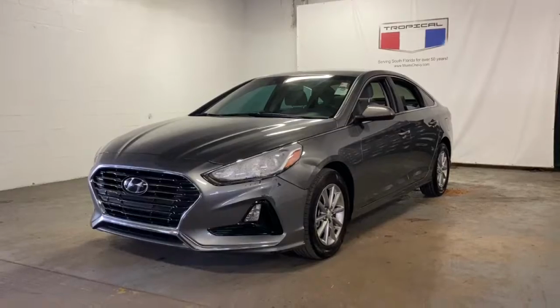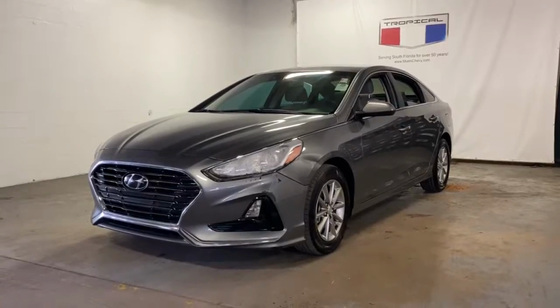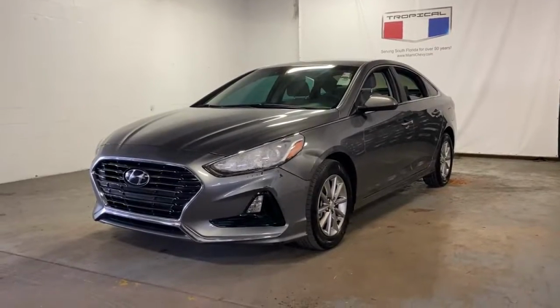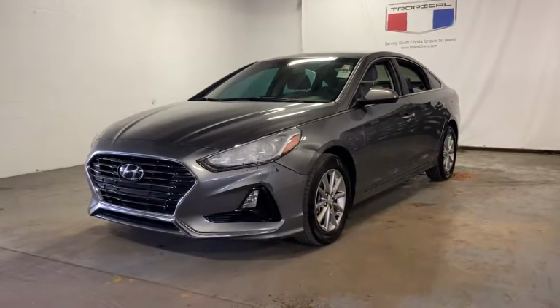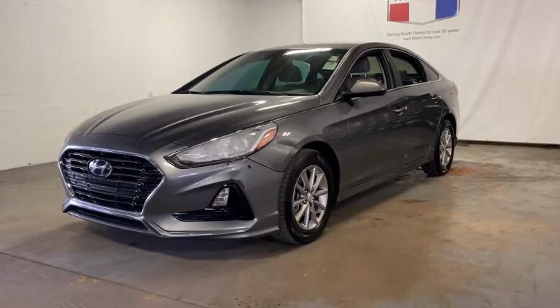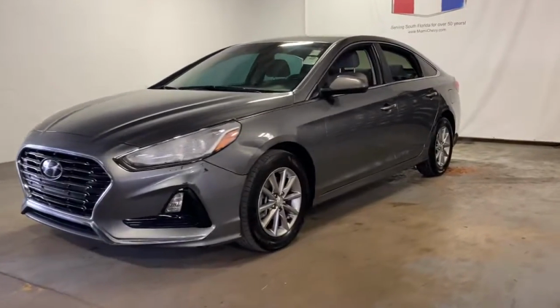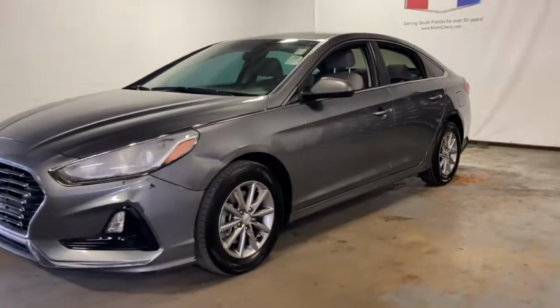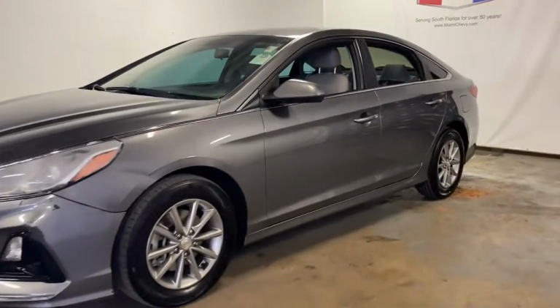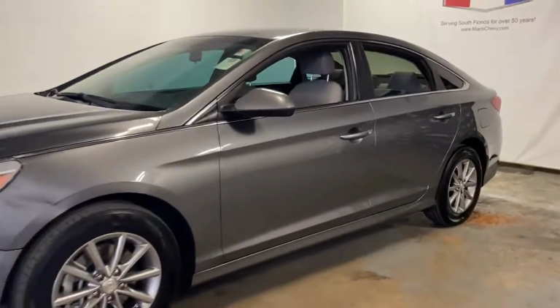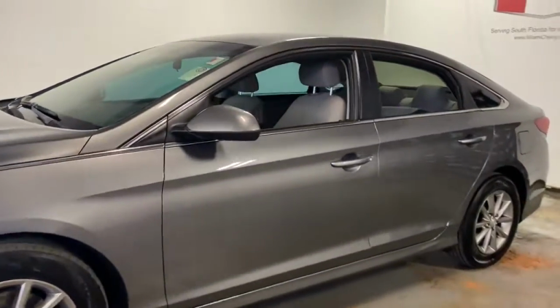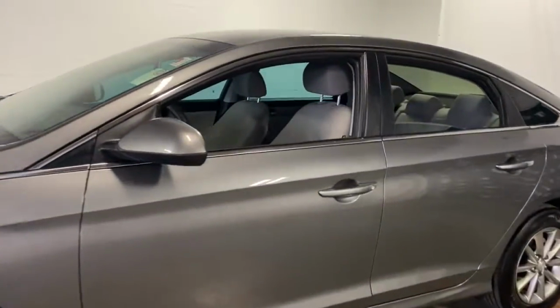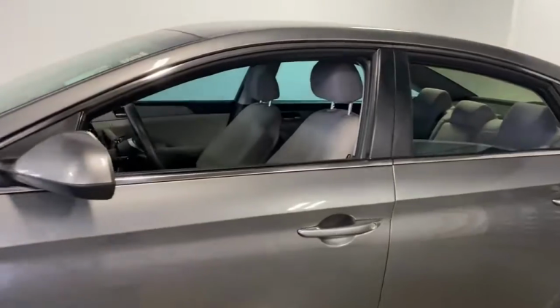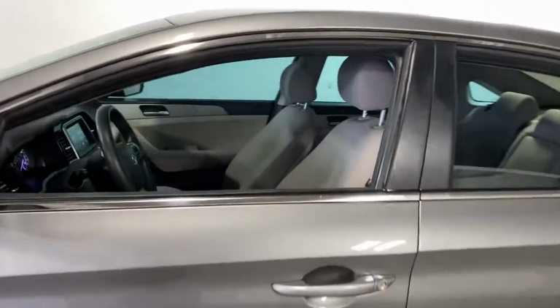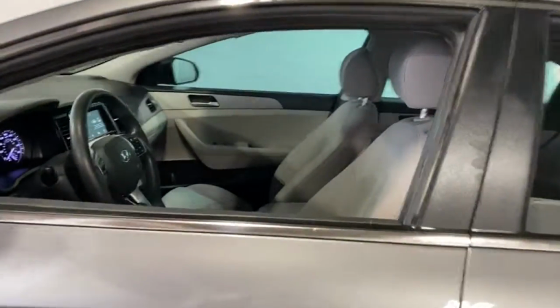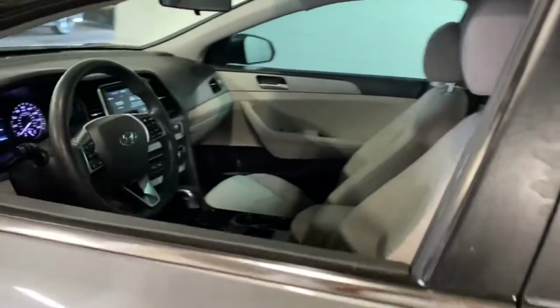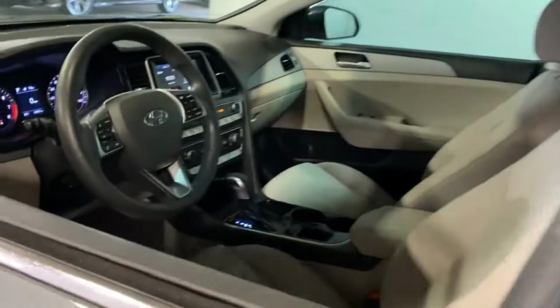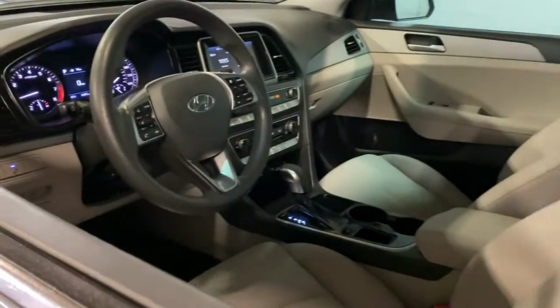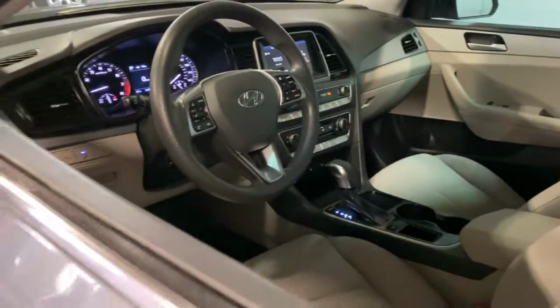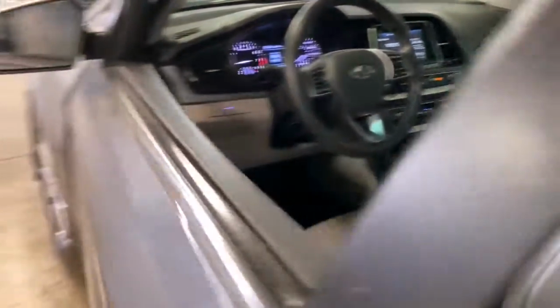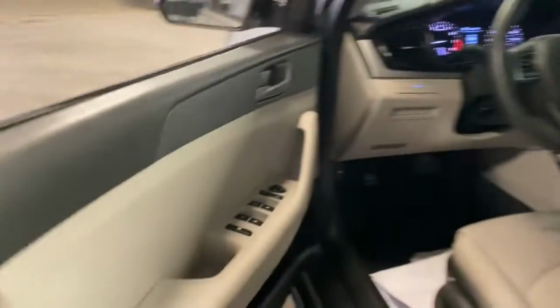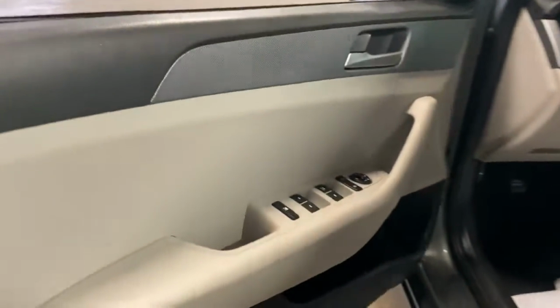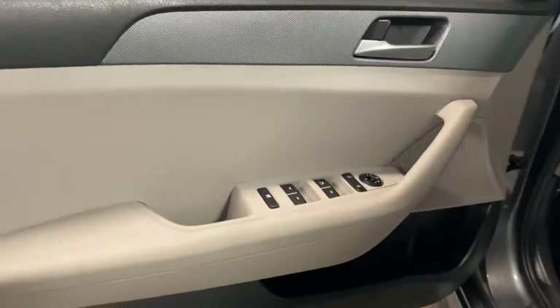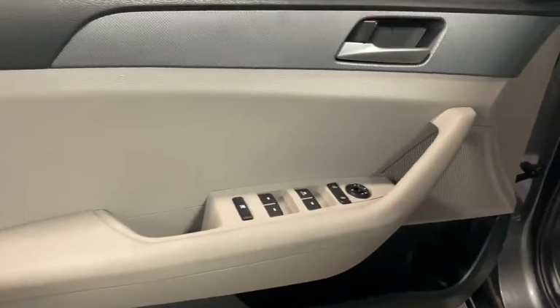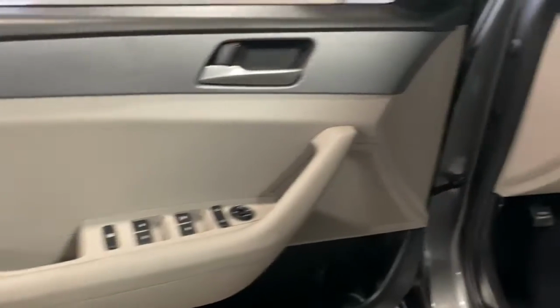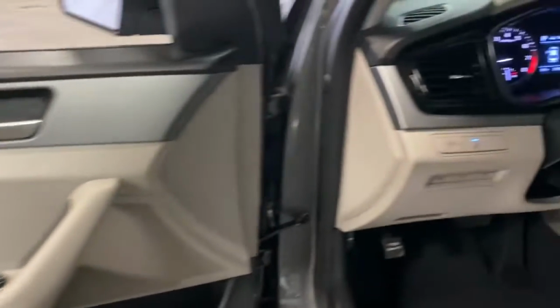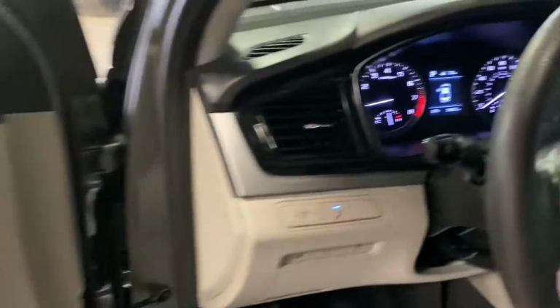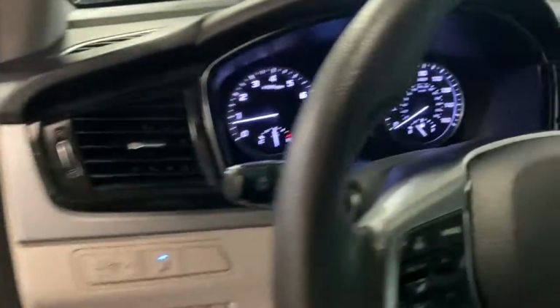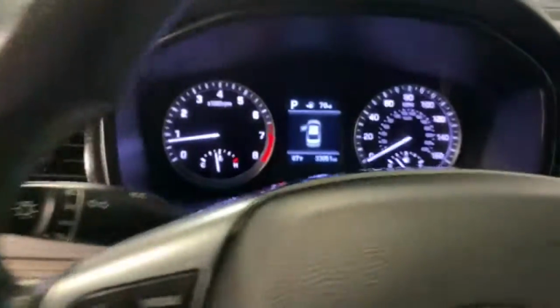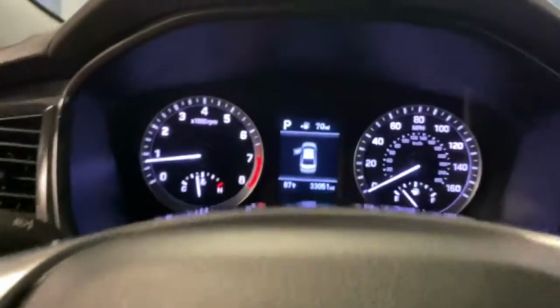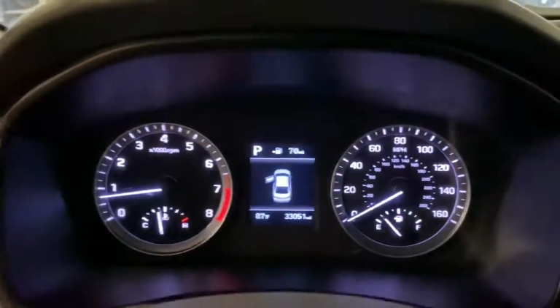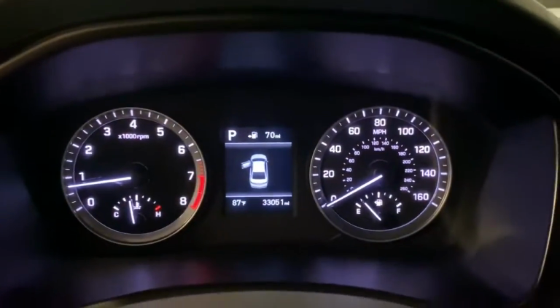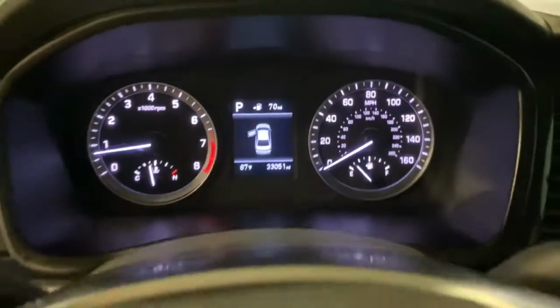Go home happy with the 2019 Hyundai Sonata. With less than 35,000 miles on the odometer, this vehicle provides excellent value. Get the best of quality, comfort, and convenience in this family-friendly Sonata.